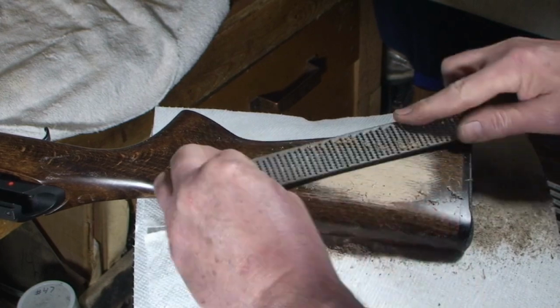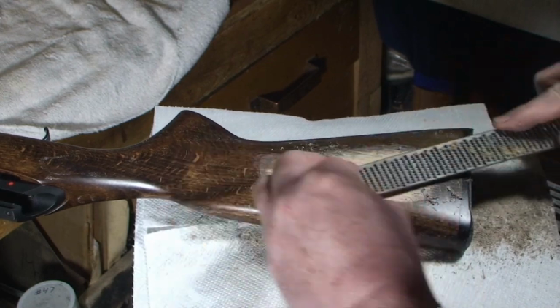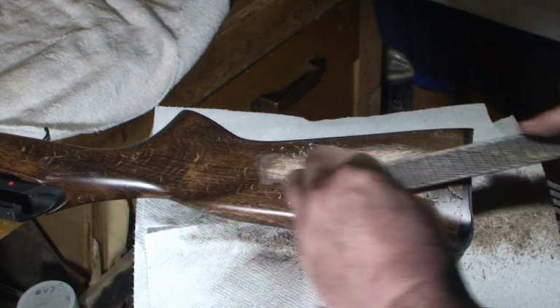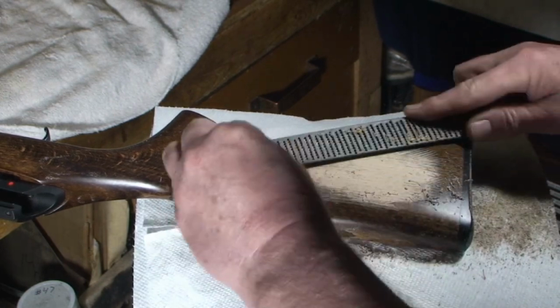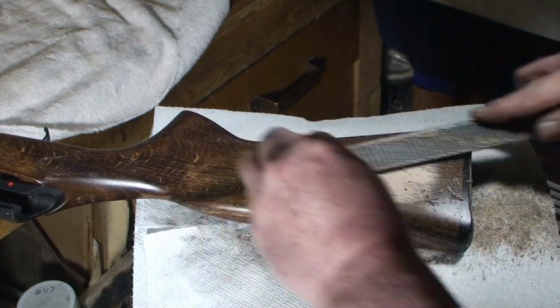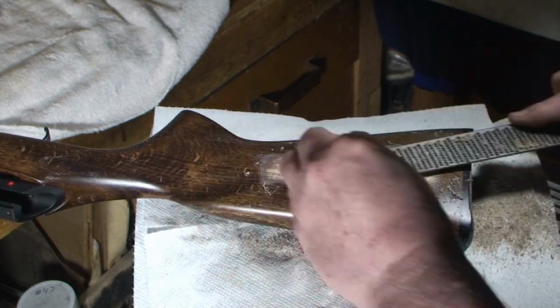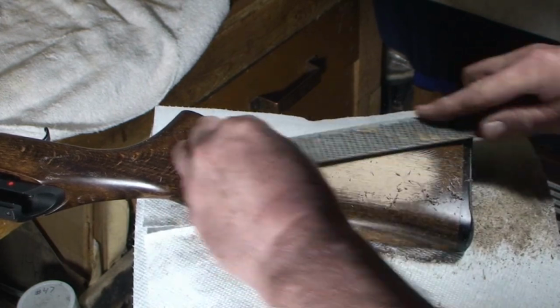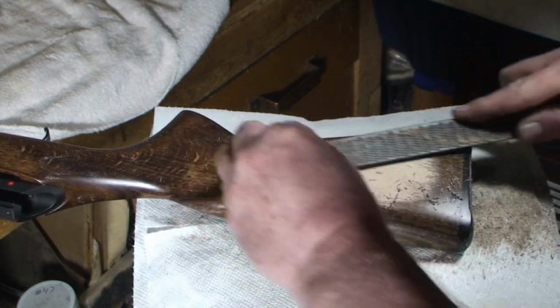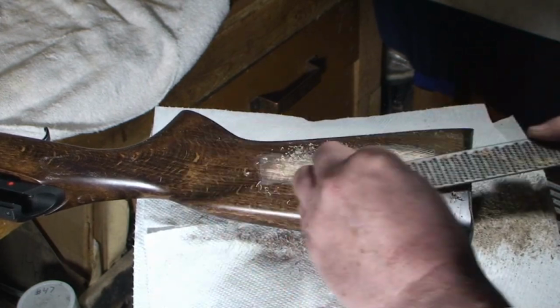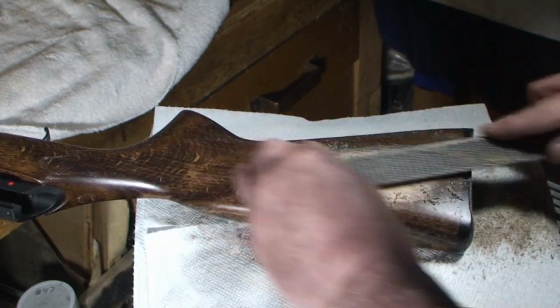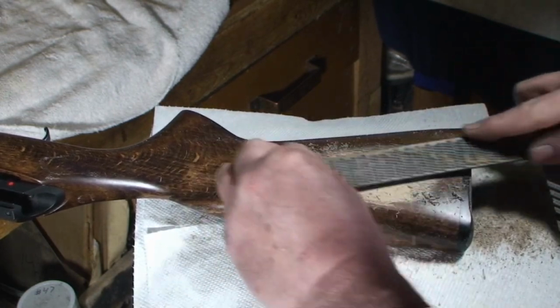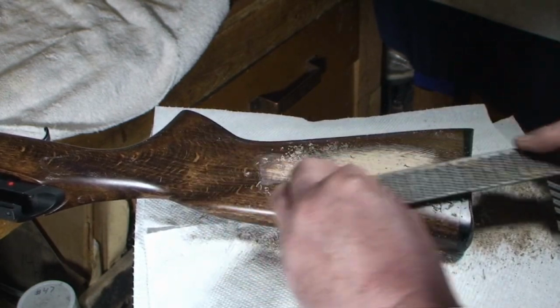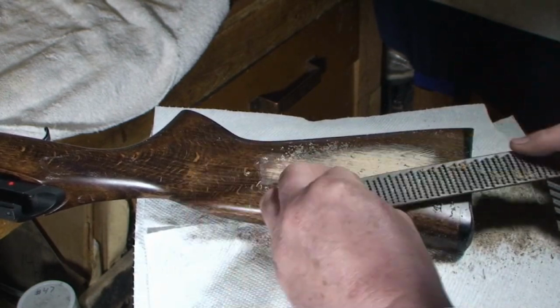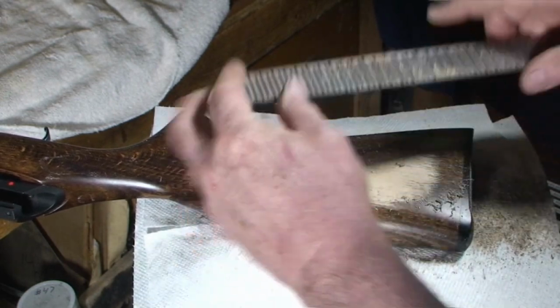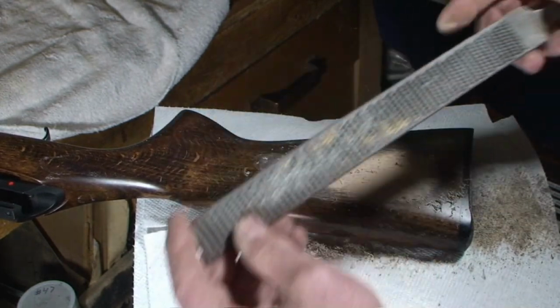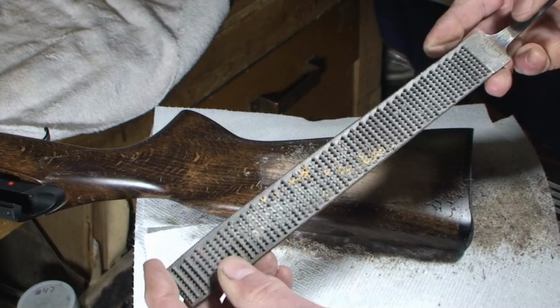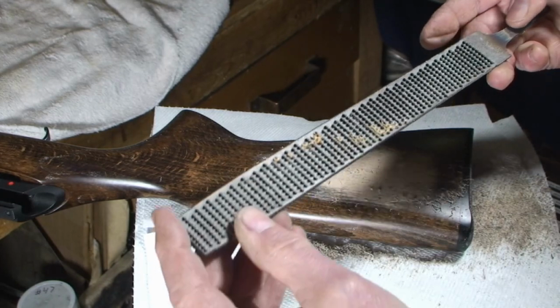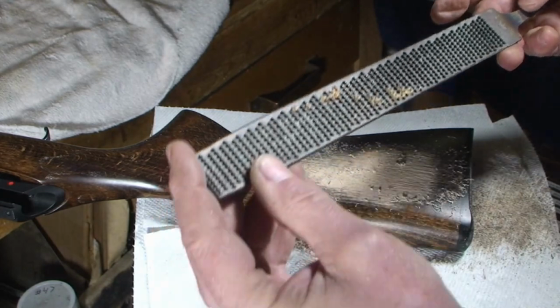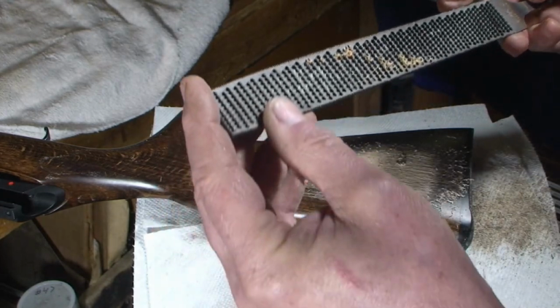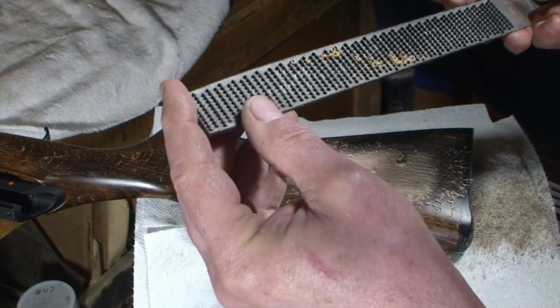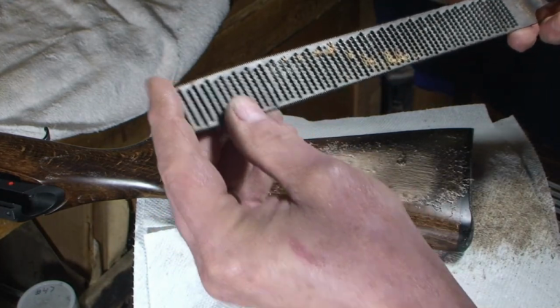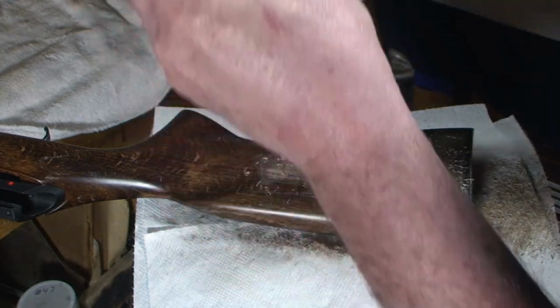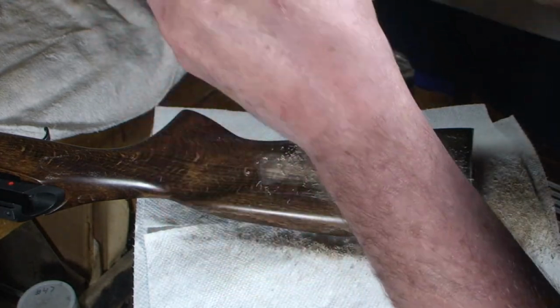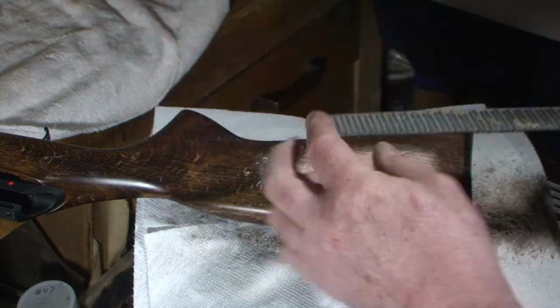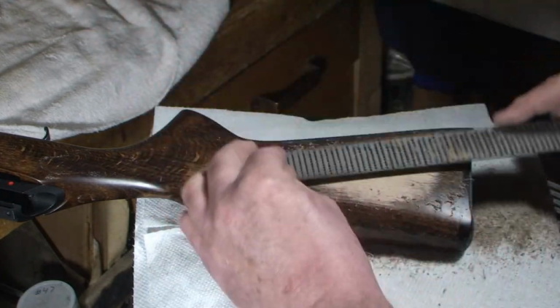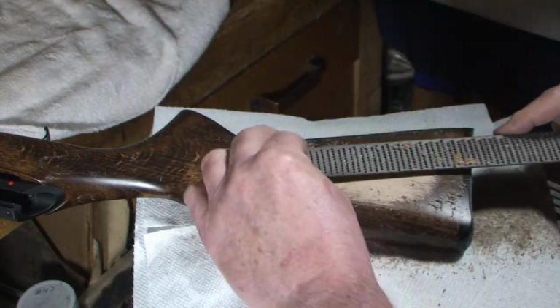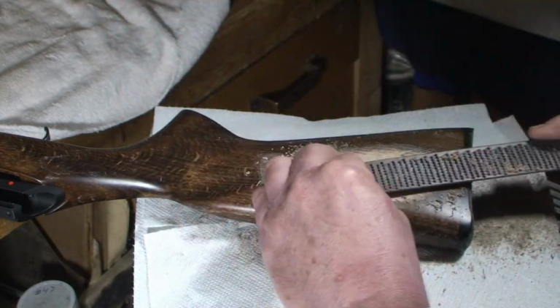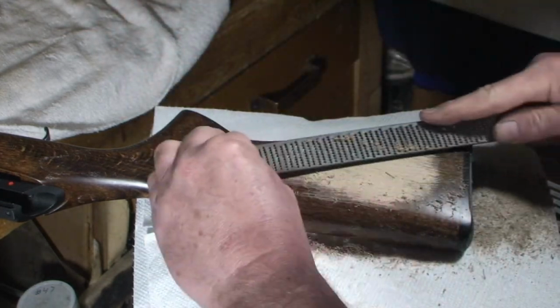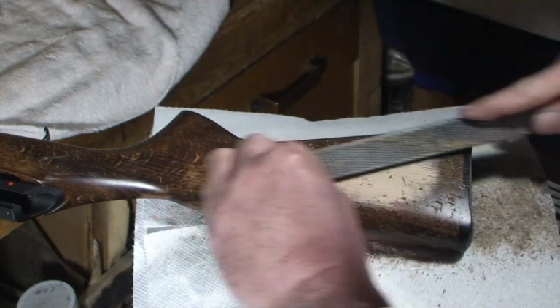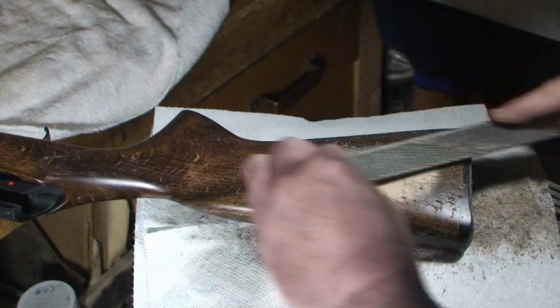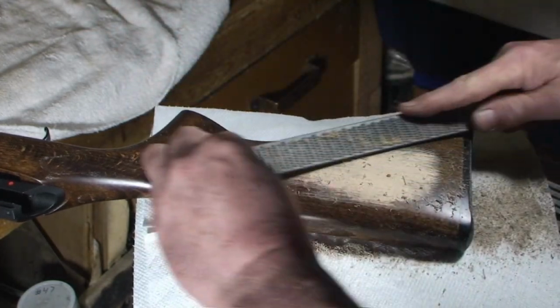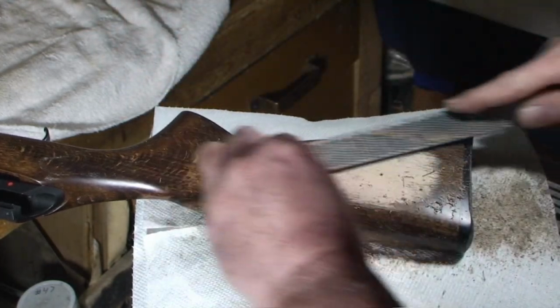This is a Nicholson rasp and it's cutting nicely. If you've noticed, sometimes I use the half-round side of my rasp and sometimes I use the flat side.